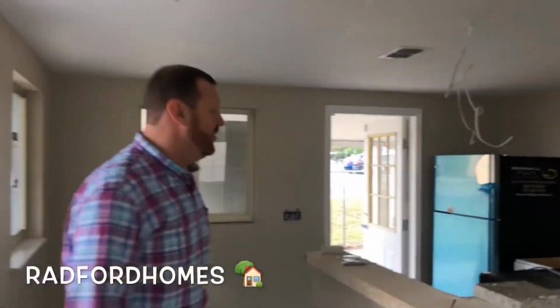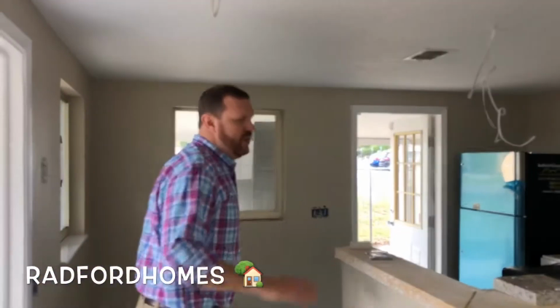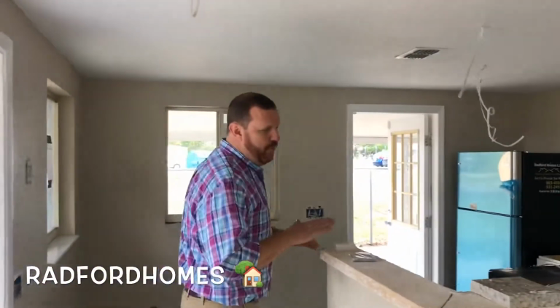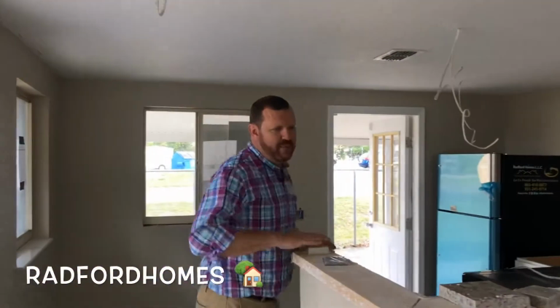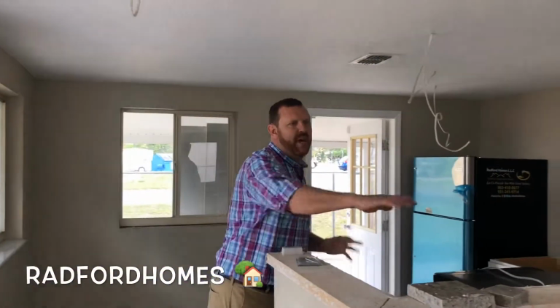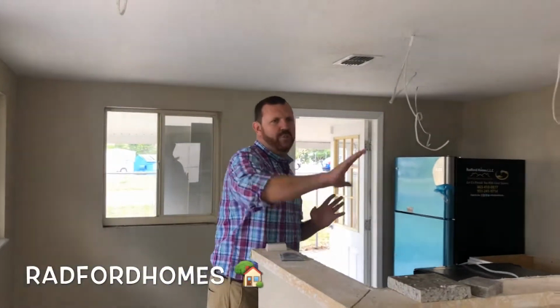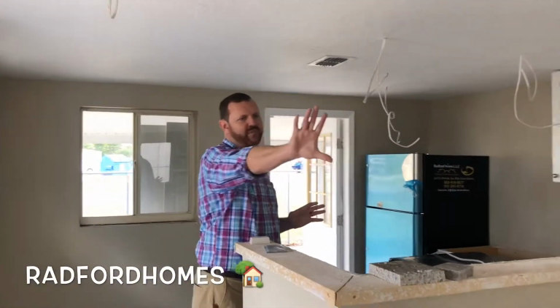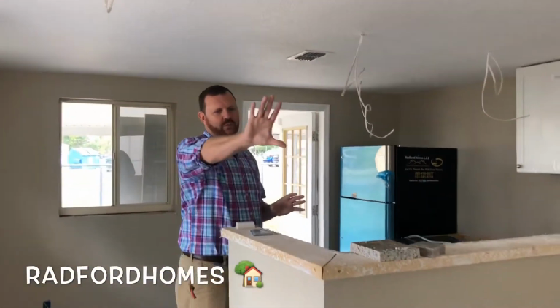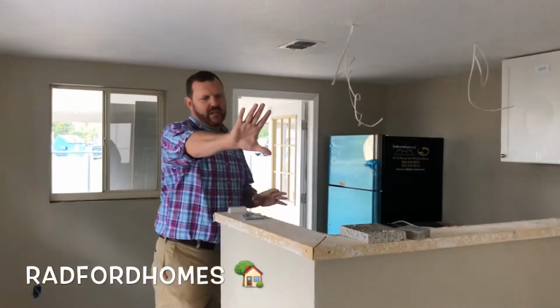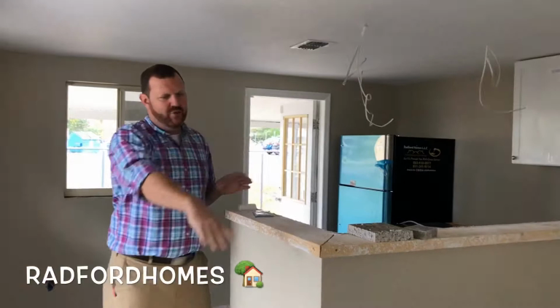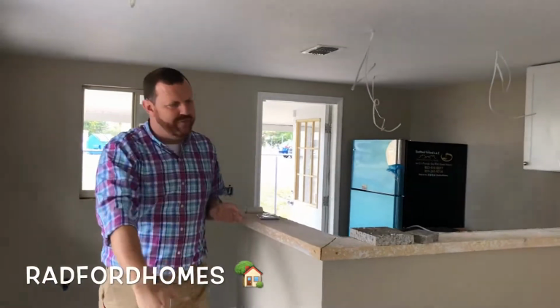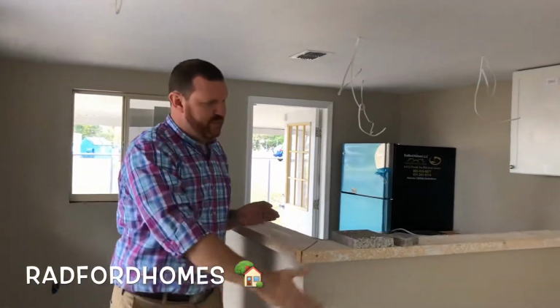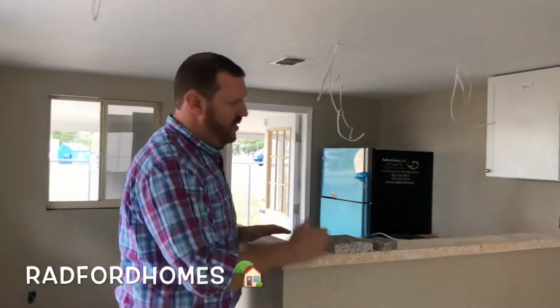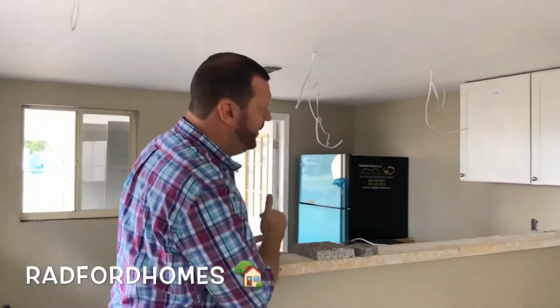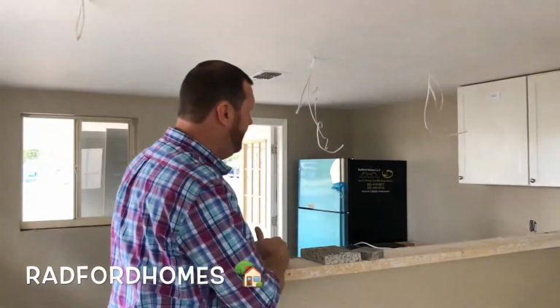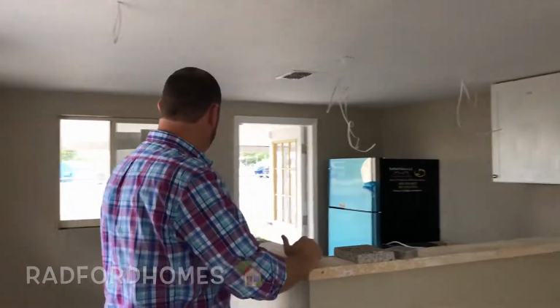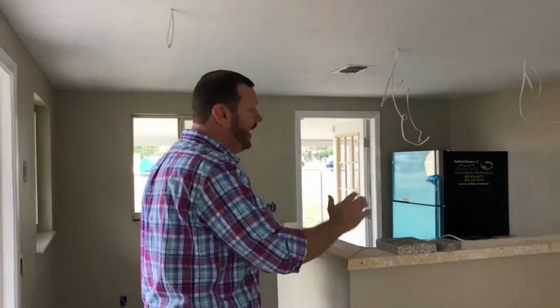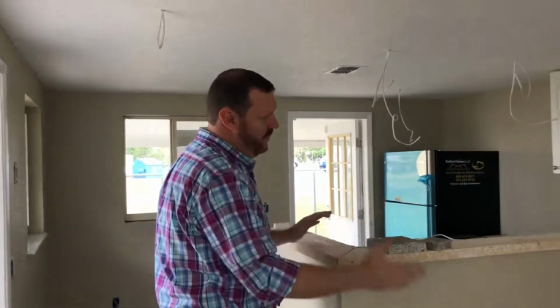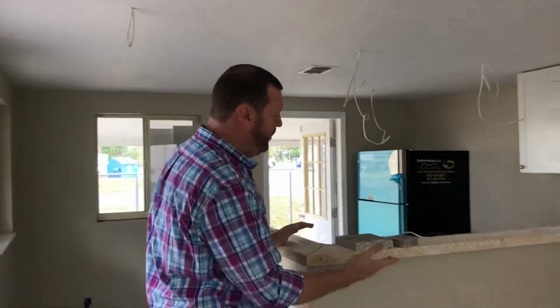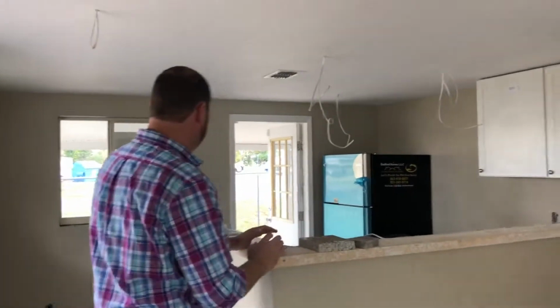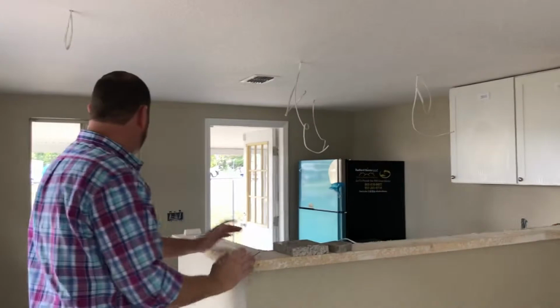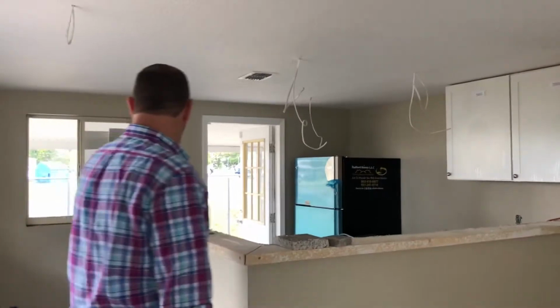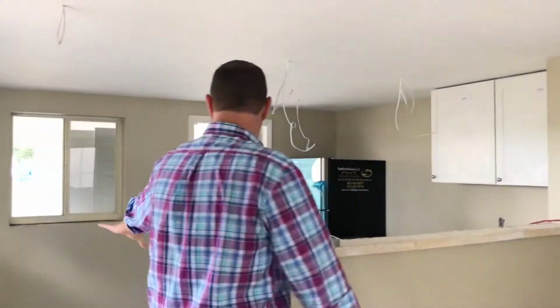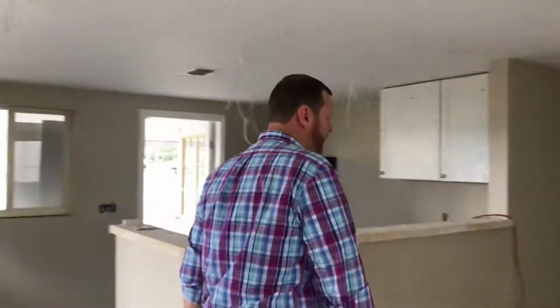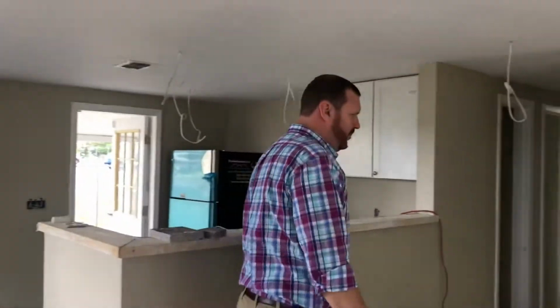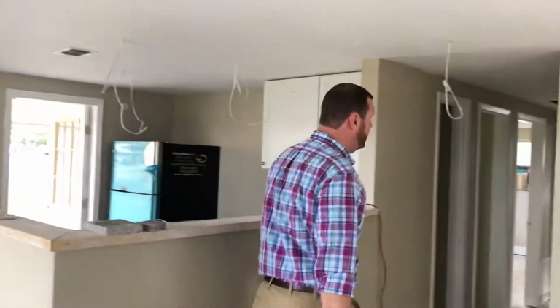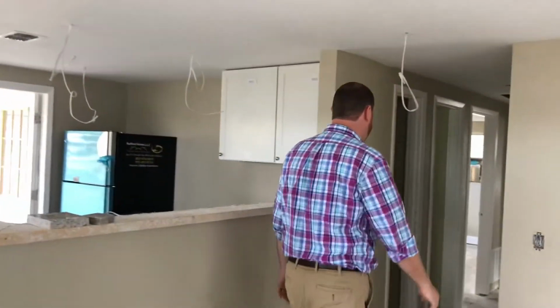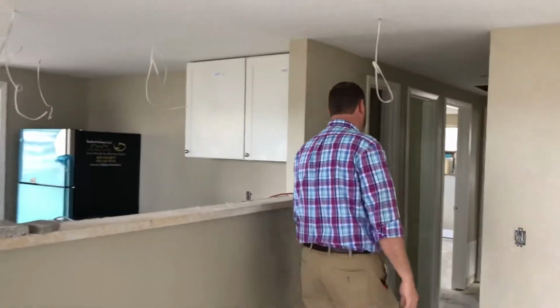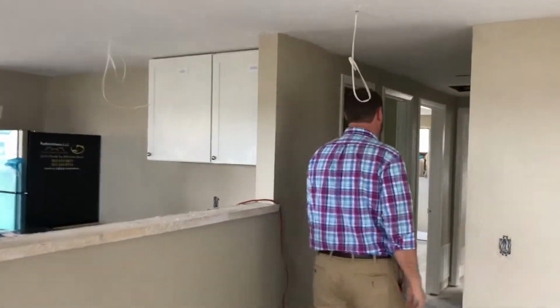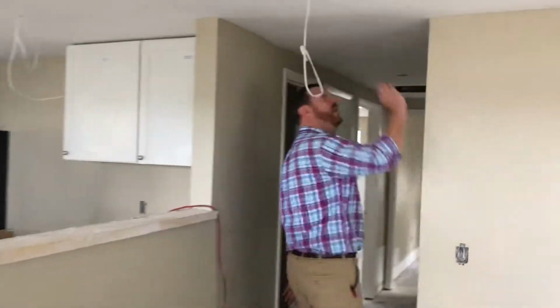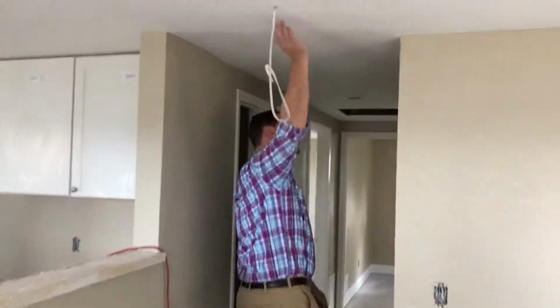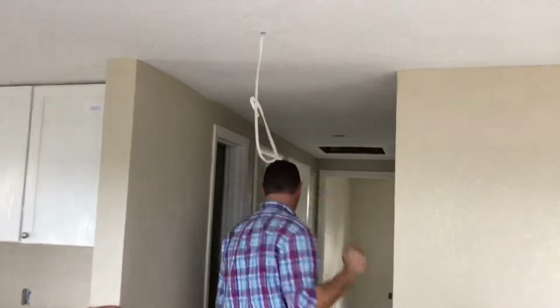In the kitchen, we opened up this bar top which opens you to the family room. It gives you a breakfast nook space where somebody can sit — put a couple chairs up here. Got a nice little breakfast space there for a table. Coming back here, we've got some new light fixtures coming in.